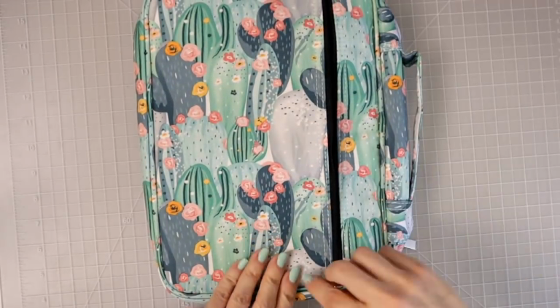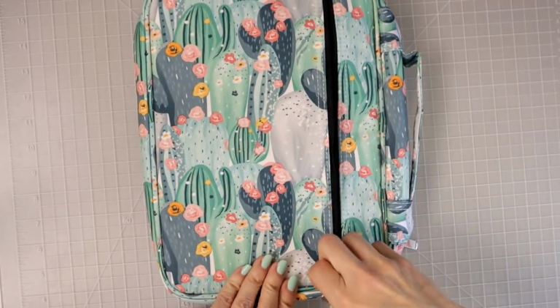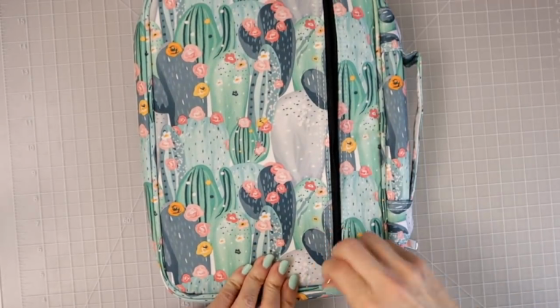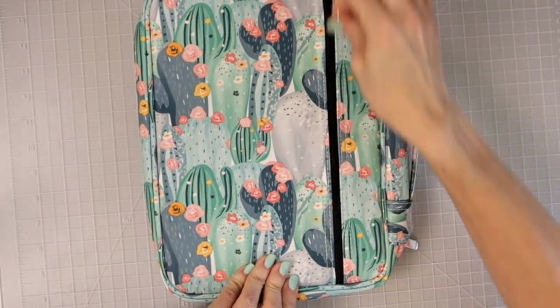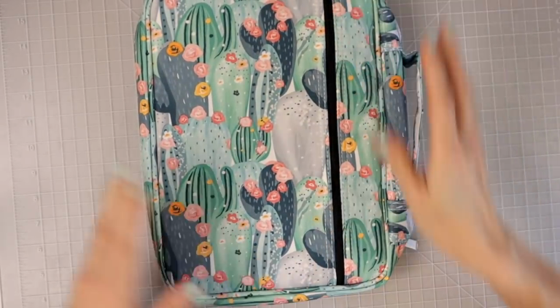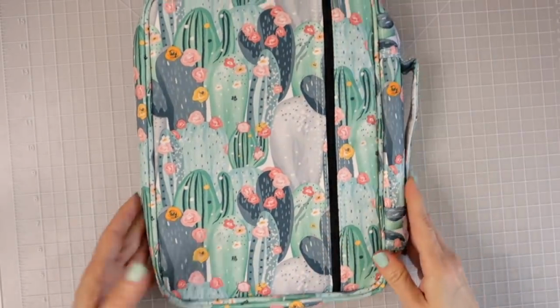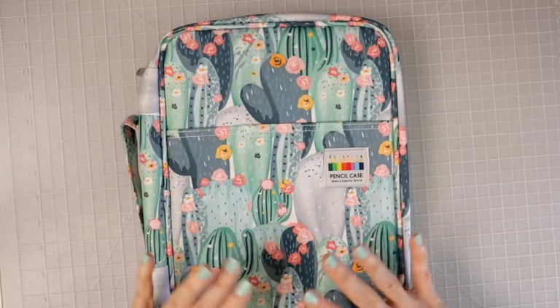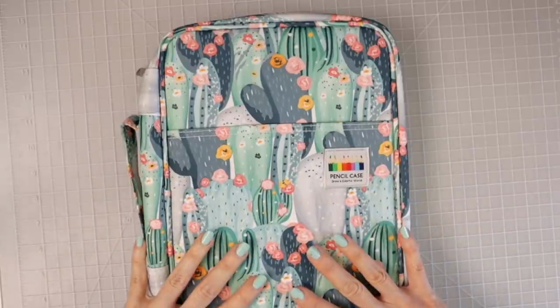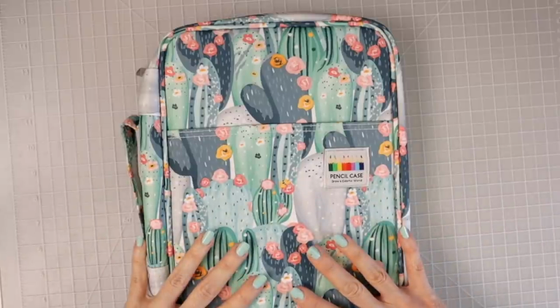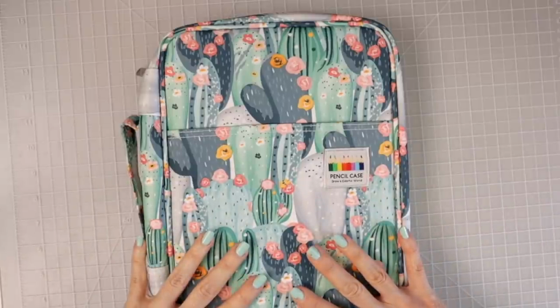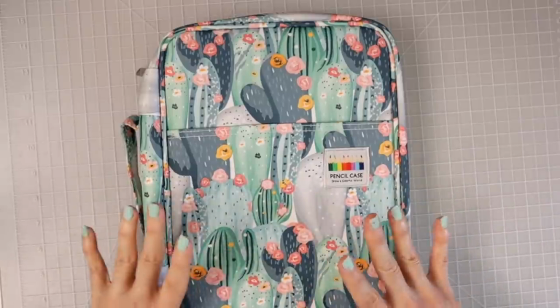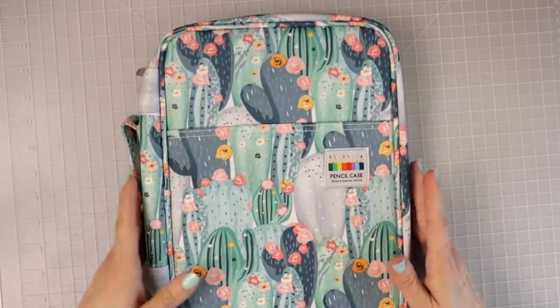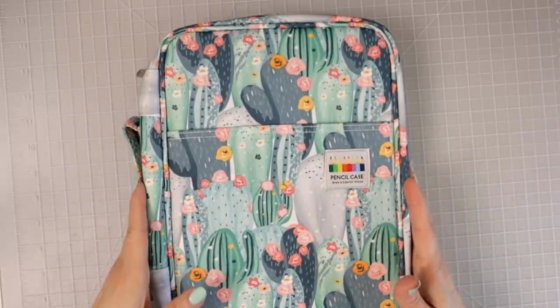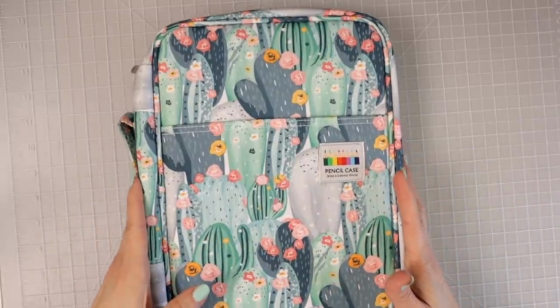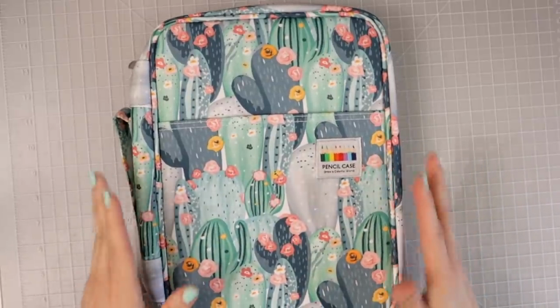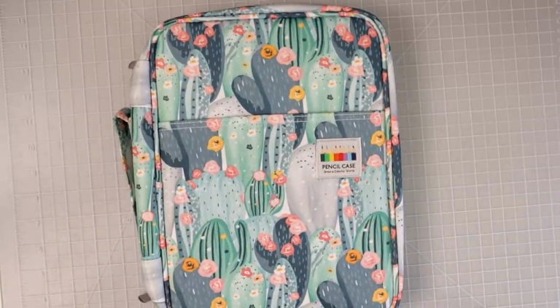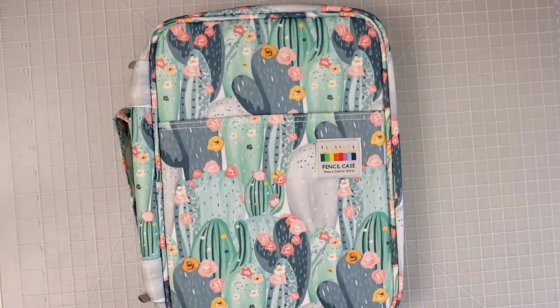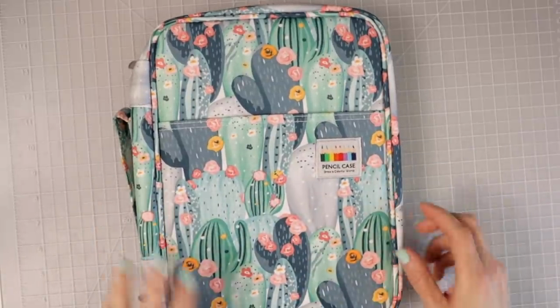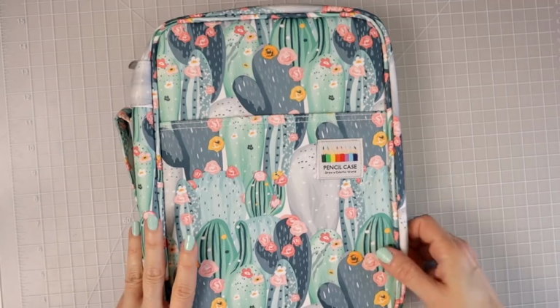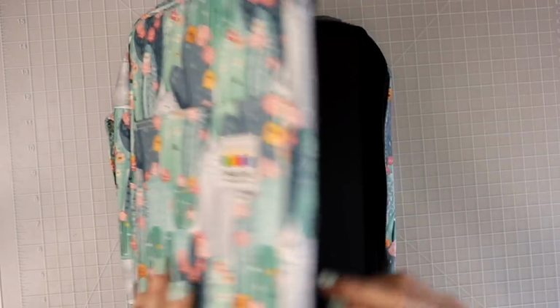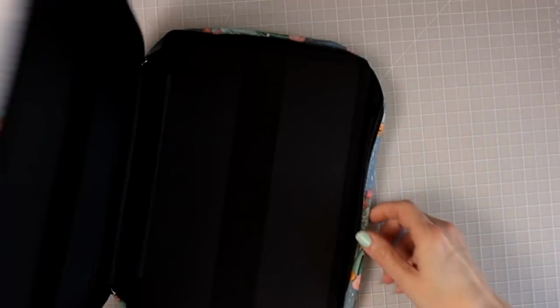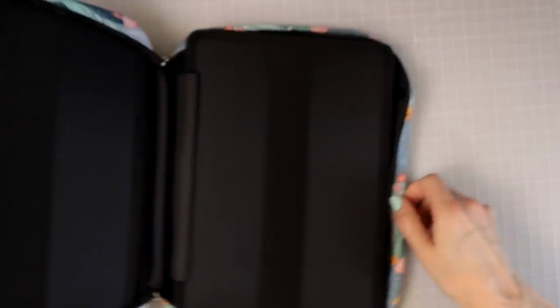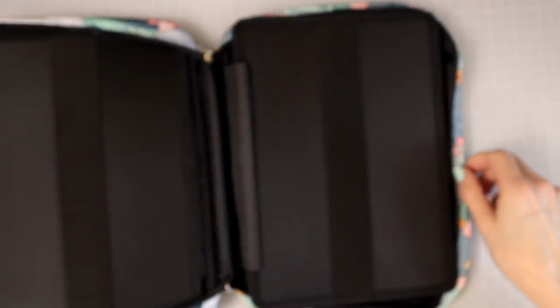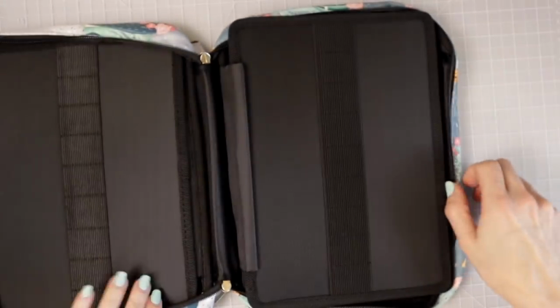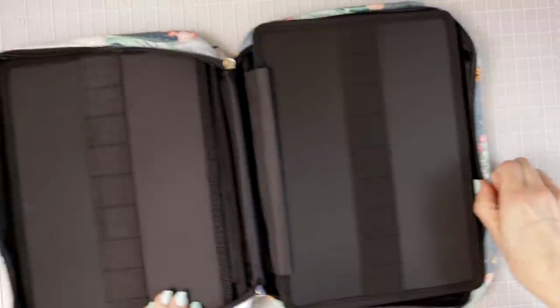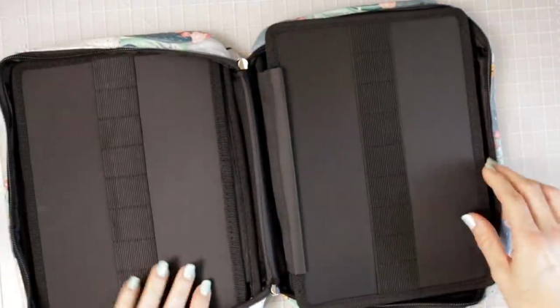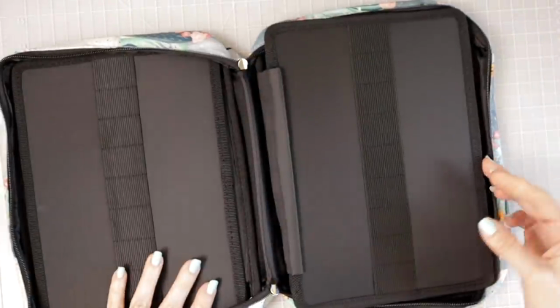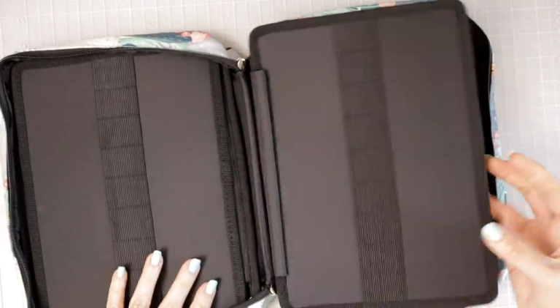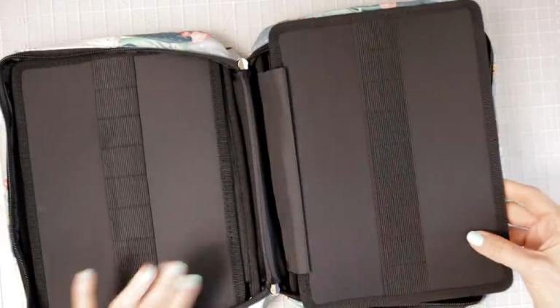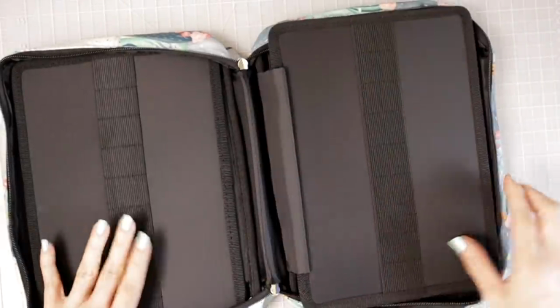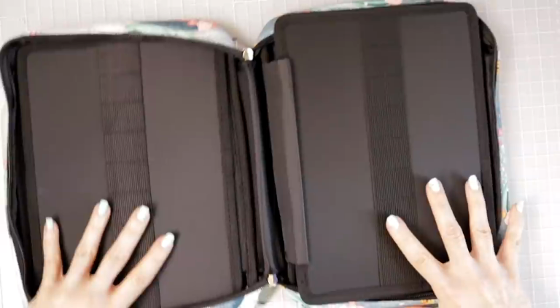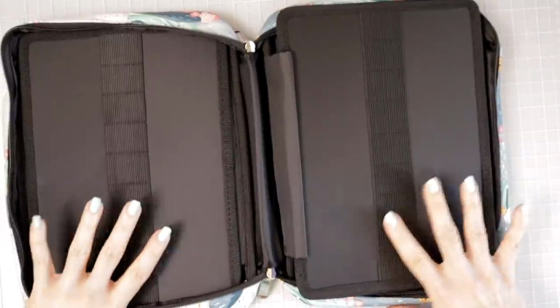For those of you that like this idea — I've never used one of these three-slot cases before — it seems like really great quality. It's got a little handle so you can easily take it with you. It's really nice and thick, very padded, which I think would really protect your colored pencils. It also has an extra zipper on the back where you can add gel pens or other things.